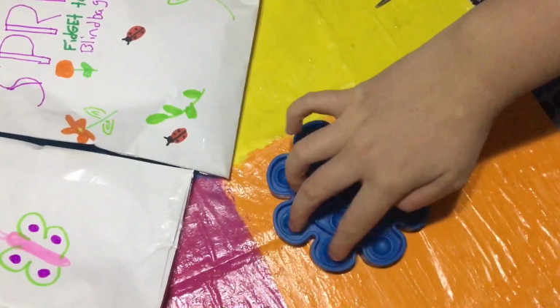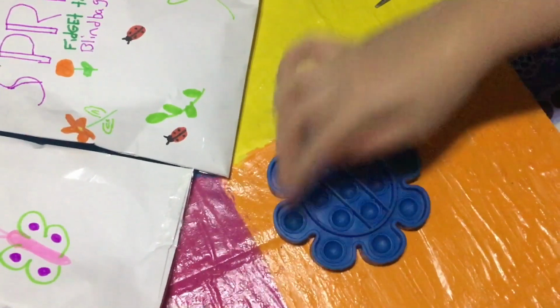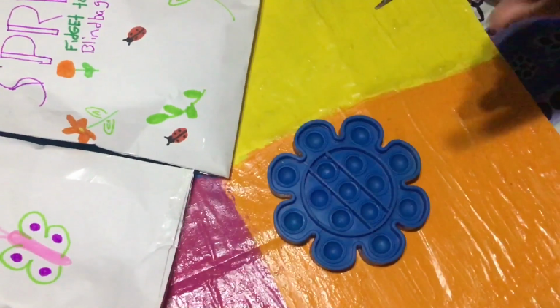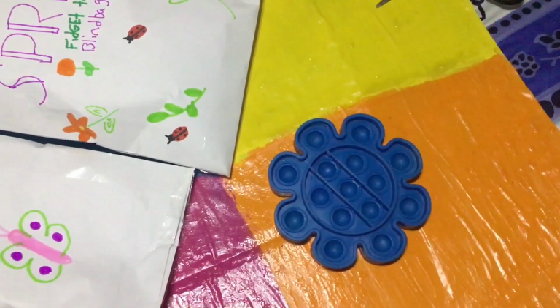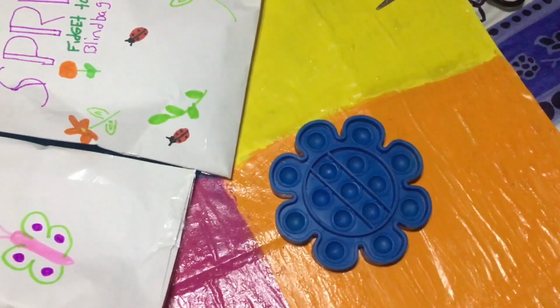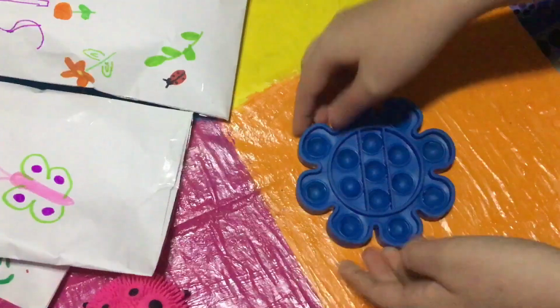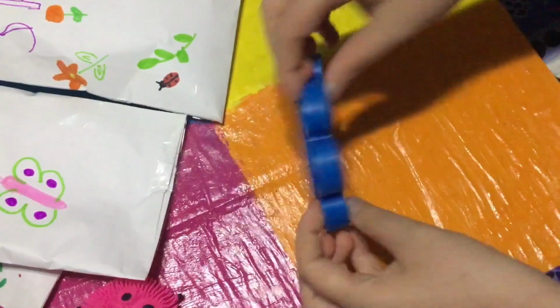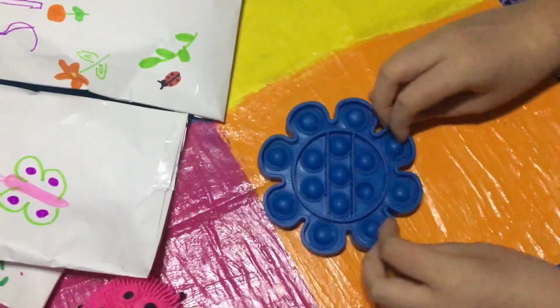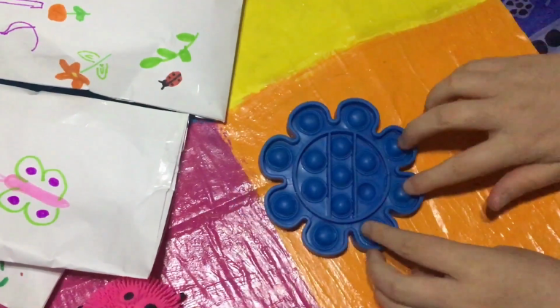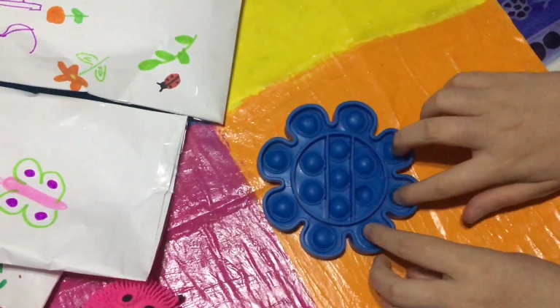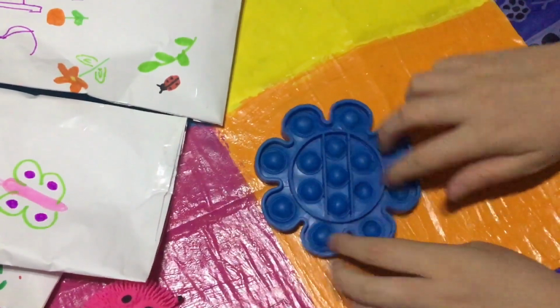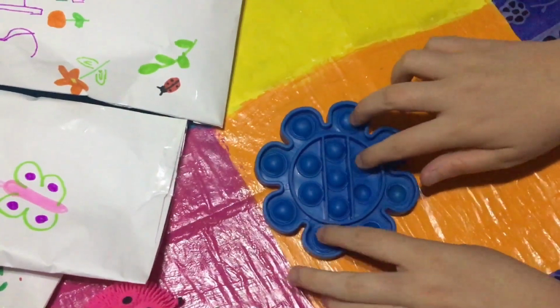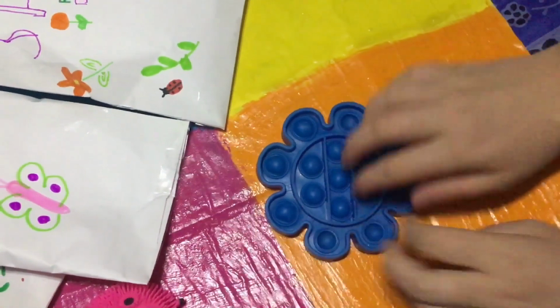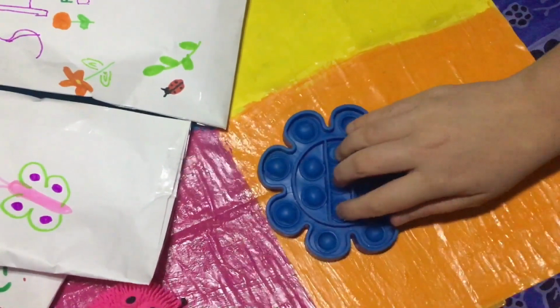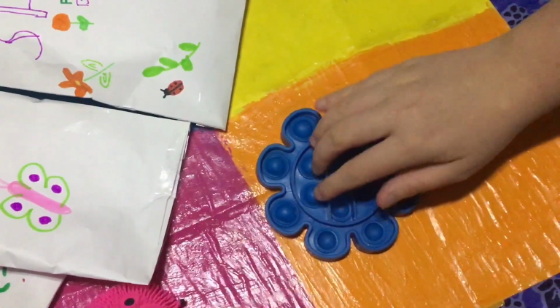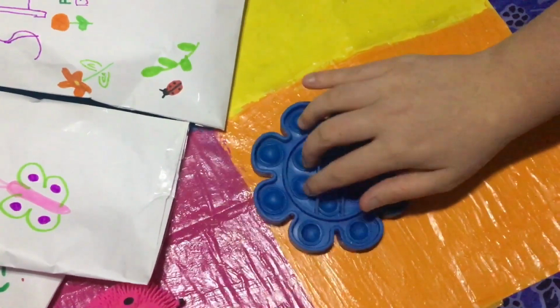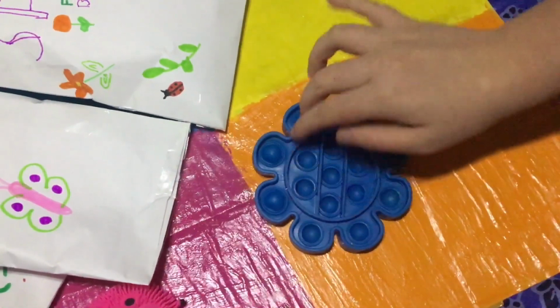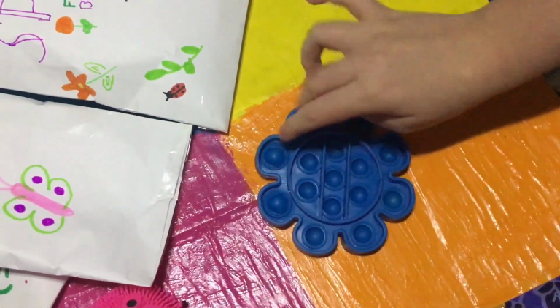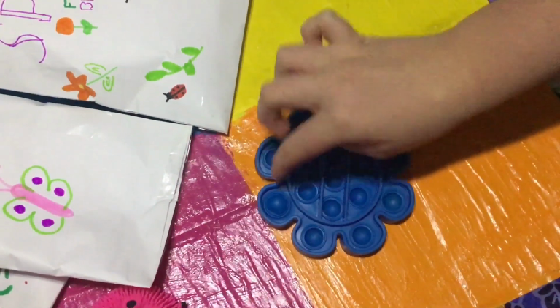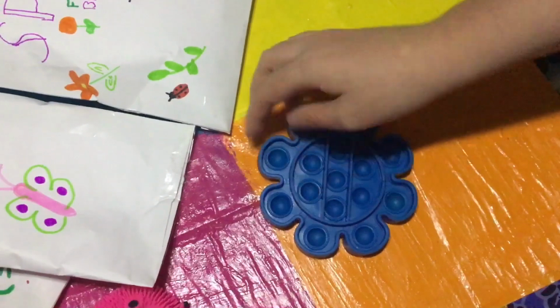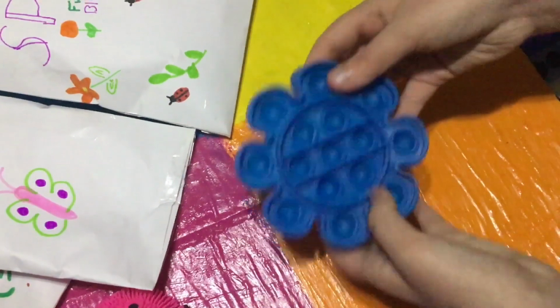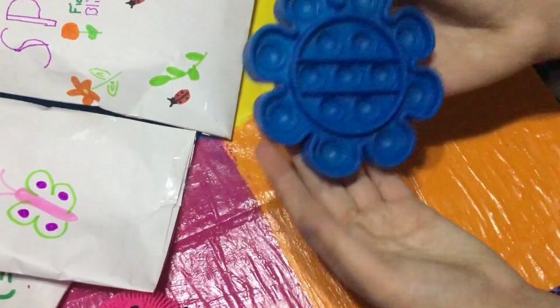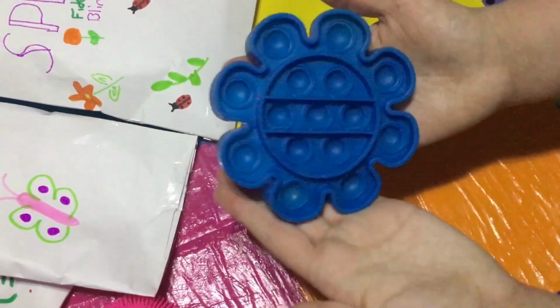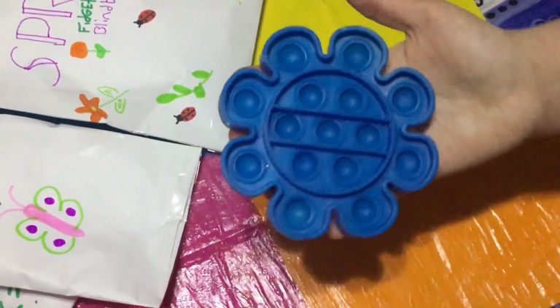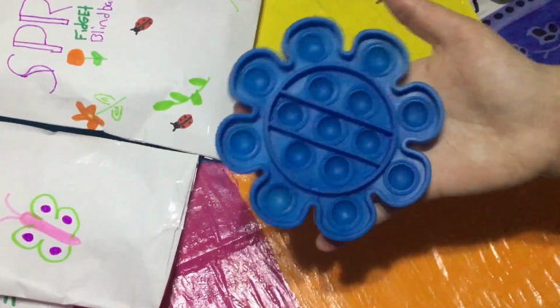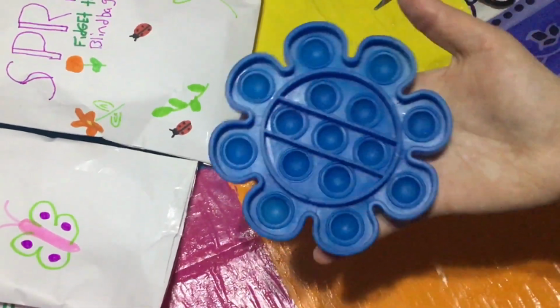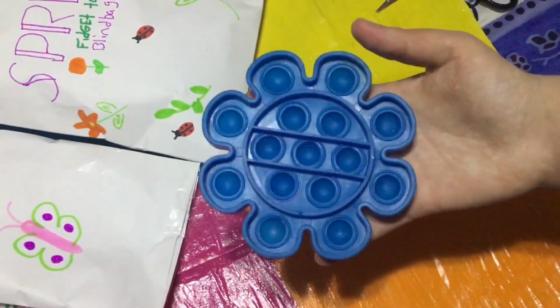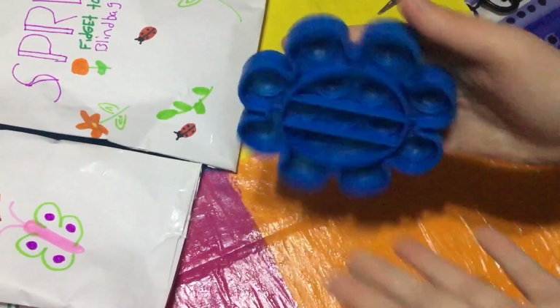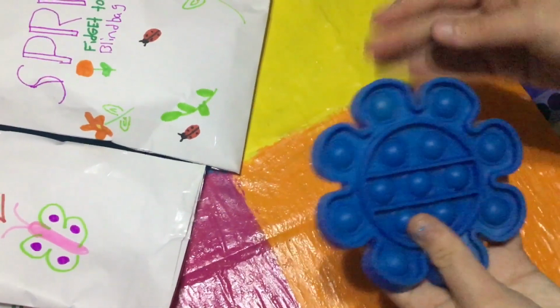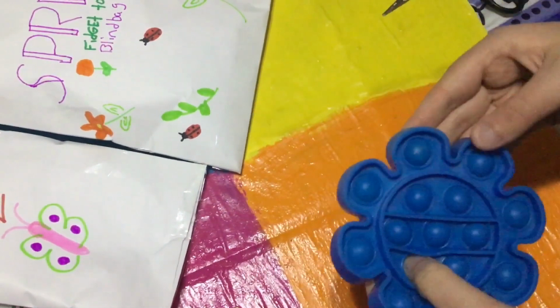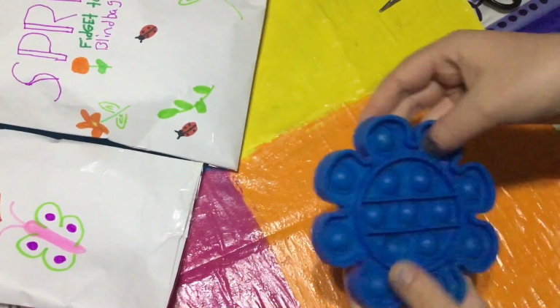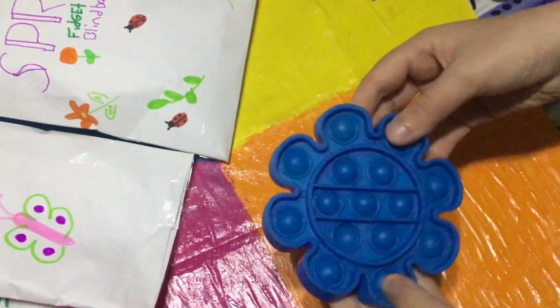Pretty good, let's do it again. Not bad! I love the design of the pop it, it's super duper cute. I rate this one a seven out of ten.